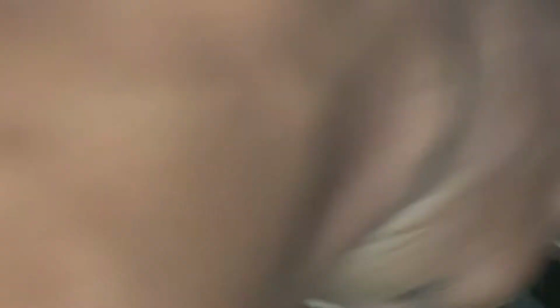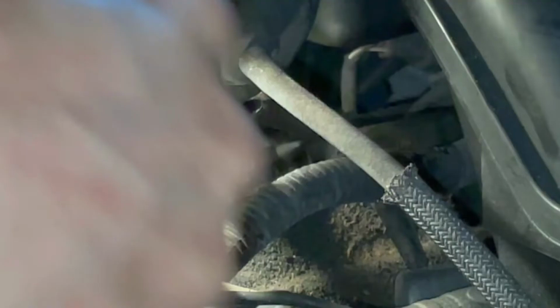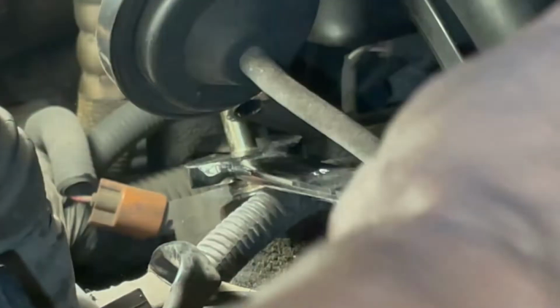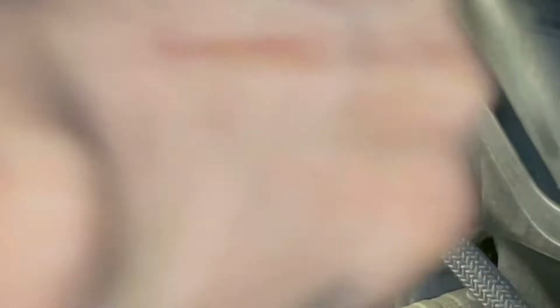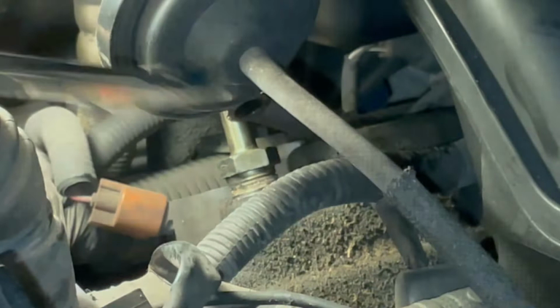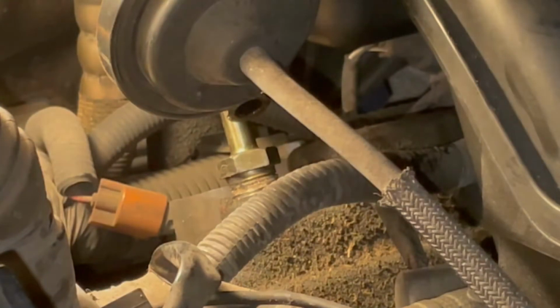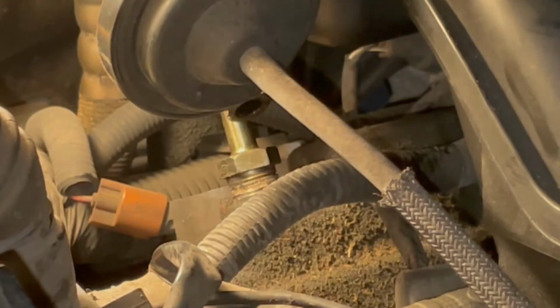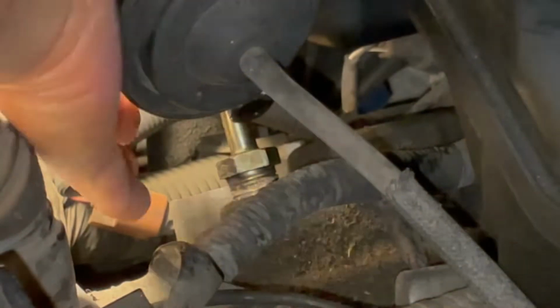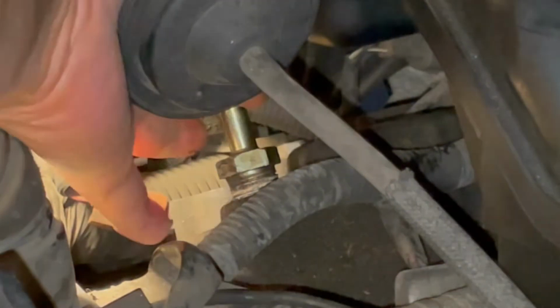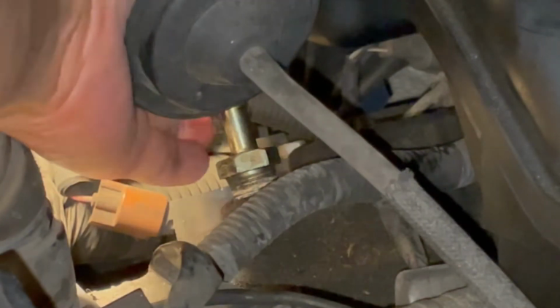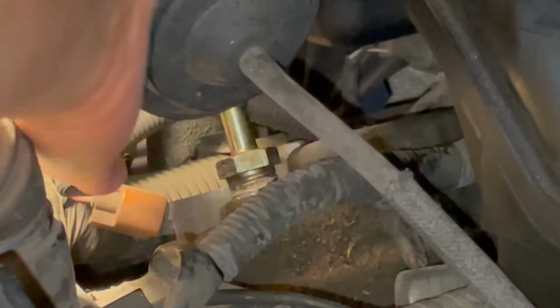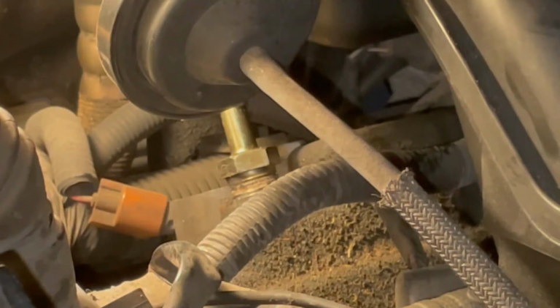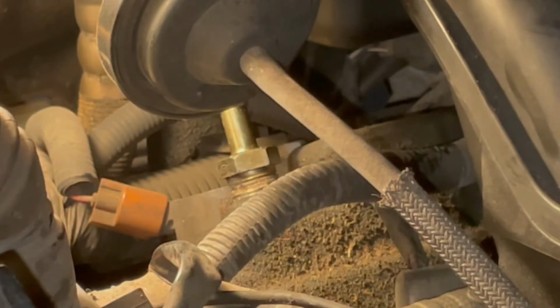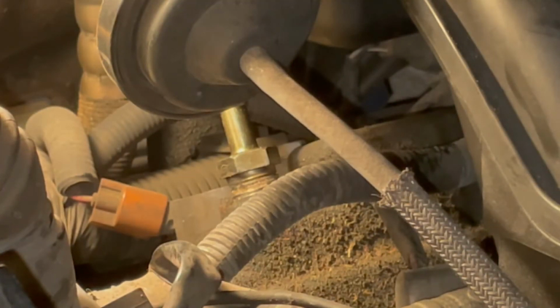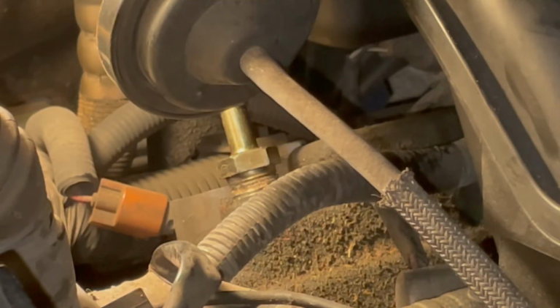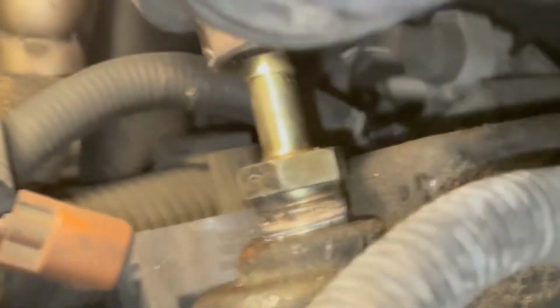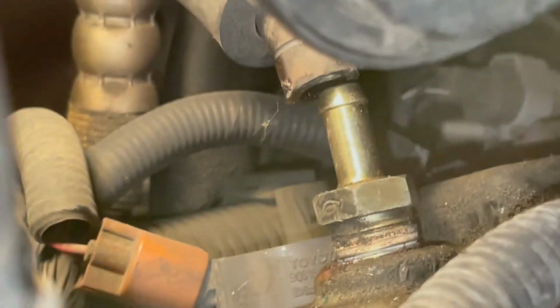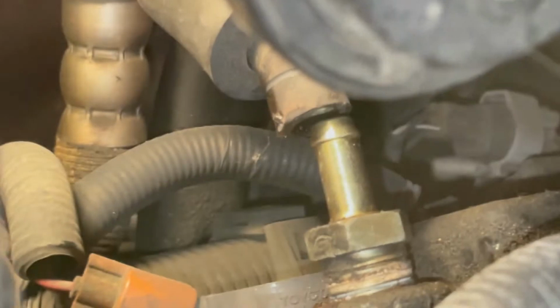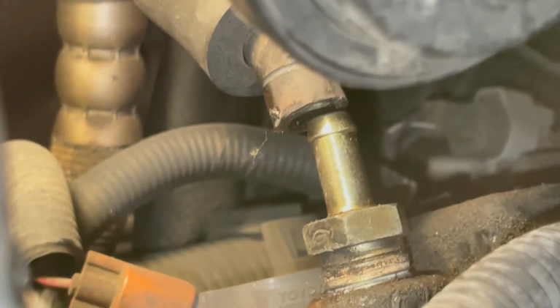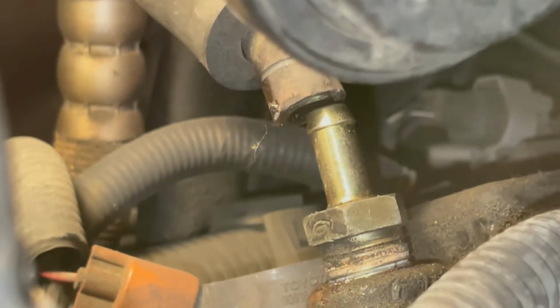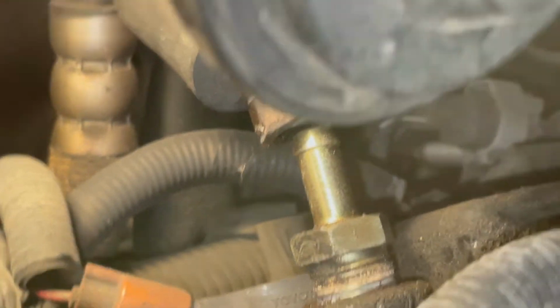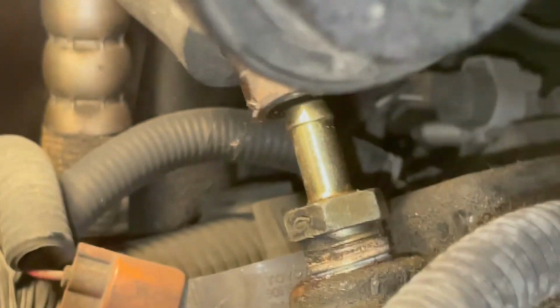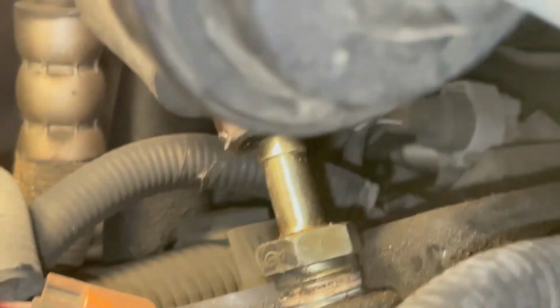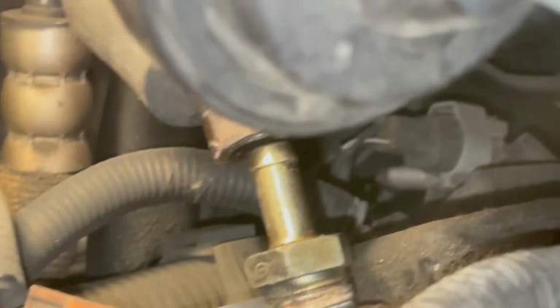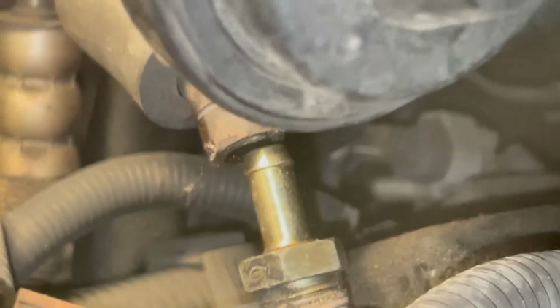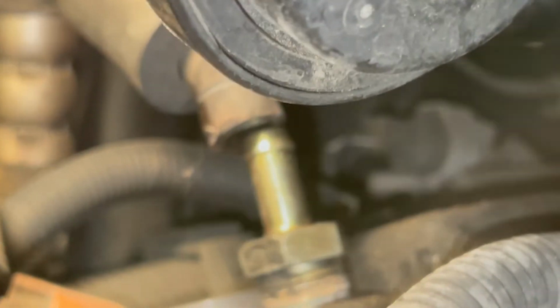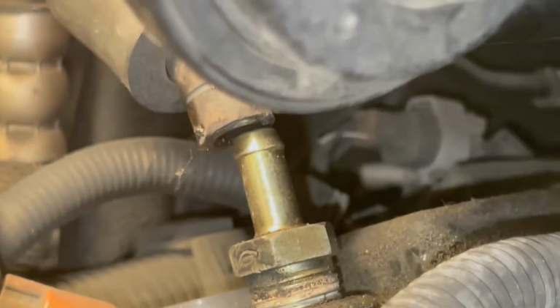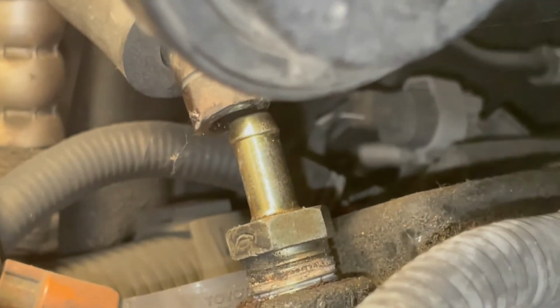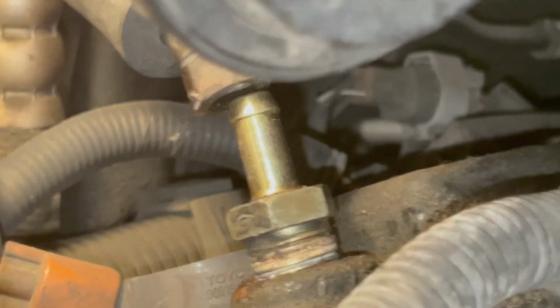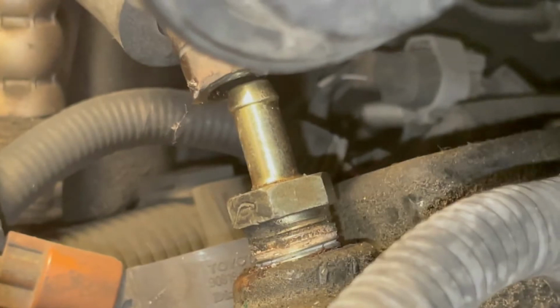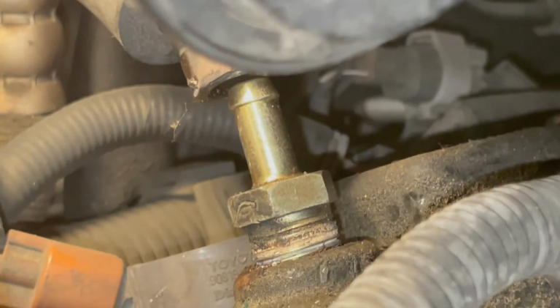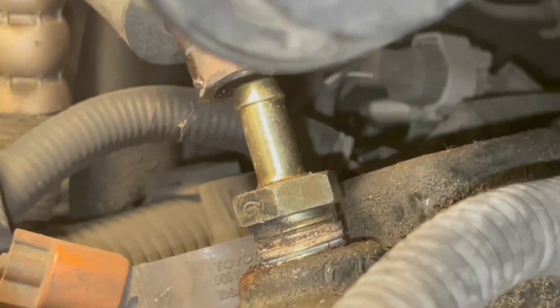Installation is just the reverse of the removal steps. In my case I'll put the old one back in for demonstration, because I'm about to replace the spark plugs and valve cover and gaskets, so I'll install the new PCV at that time.